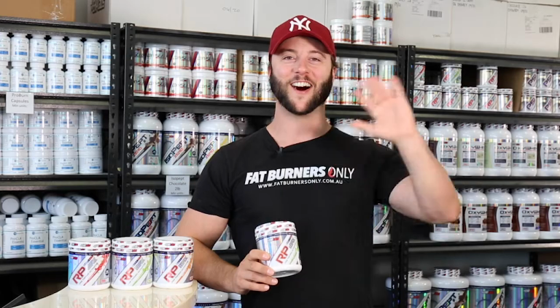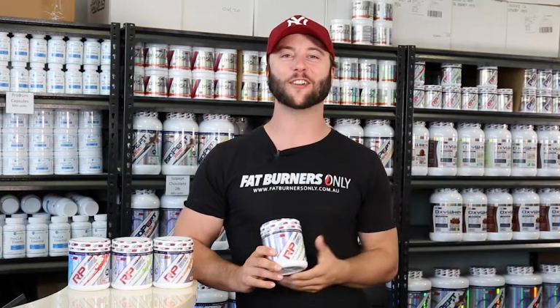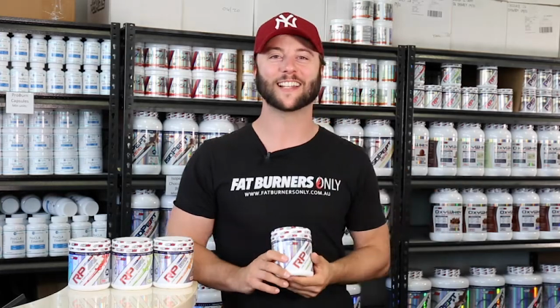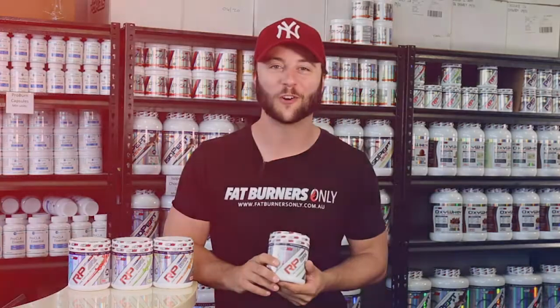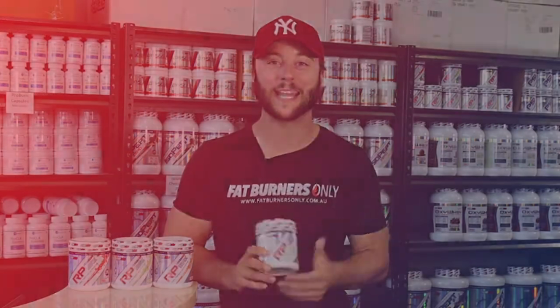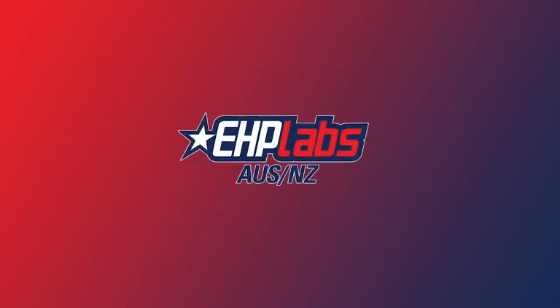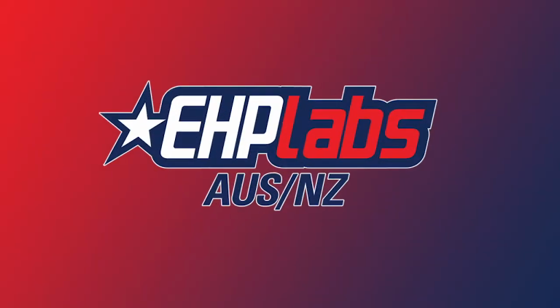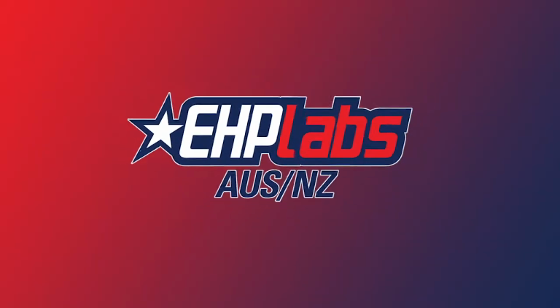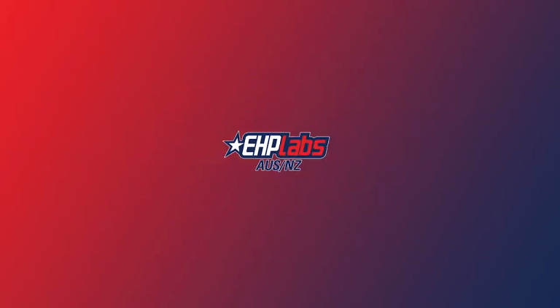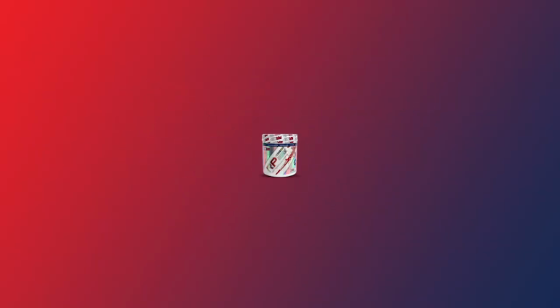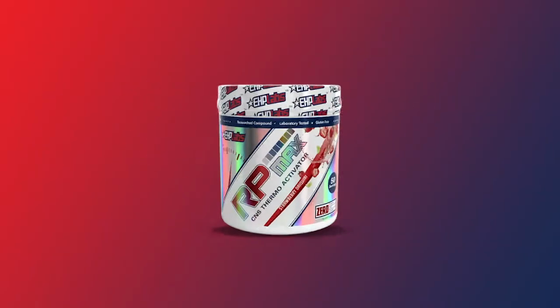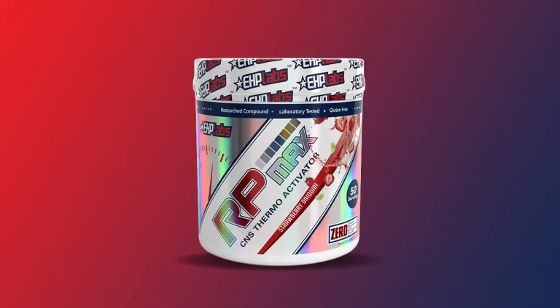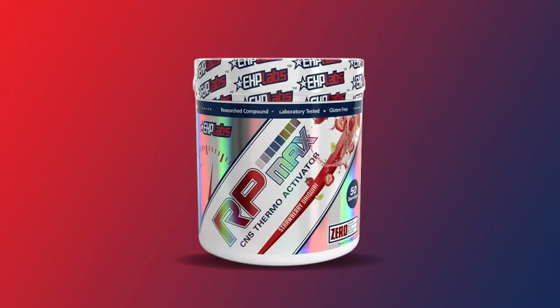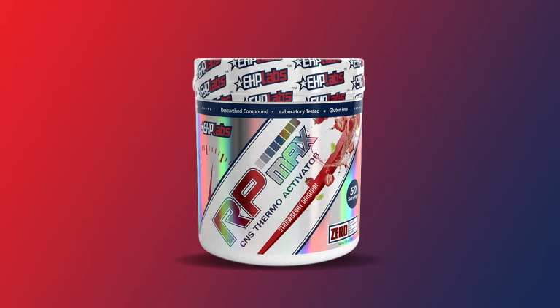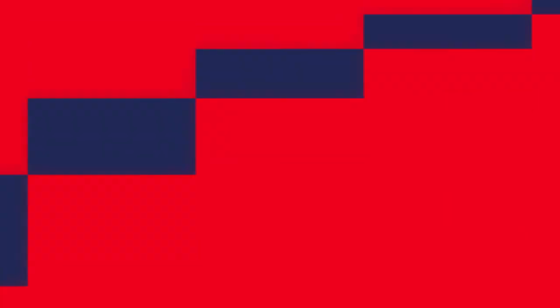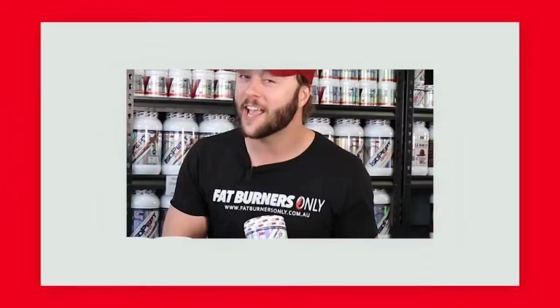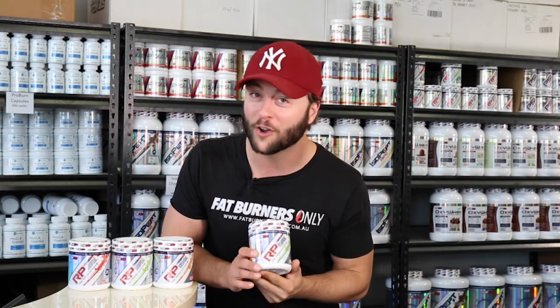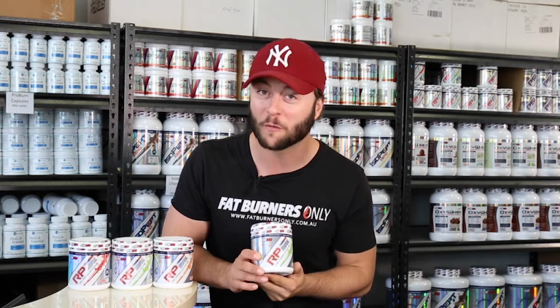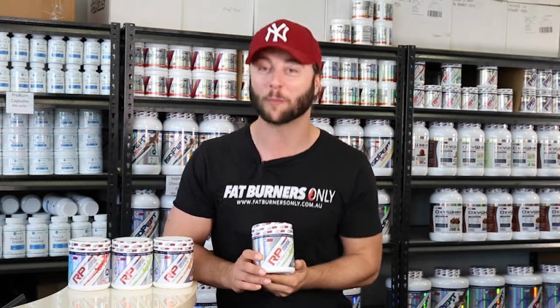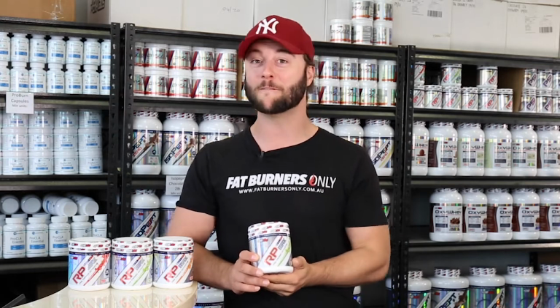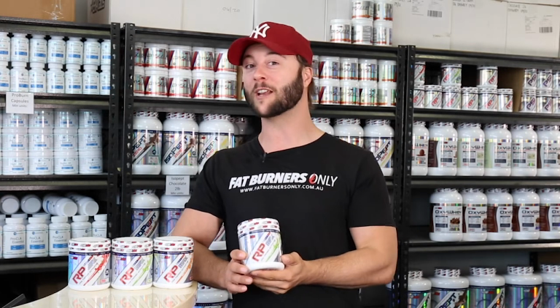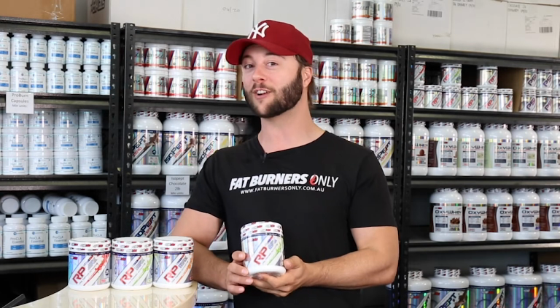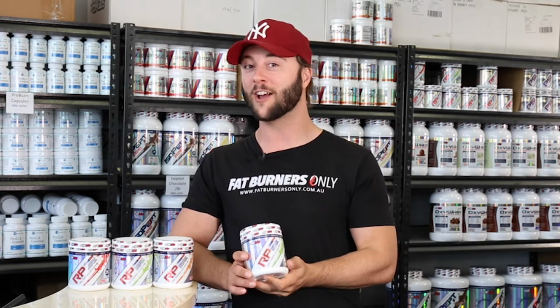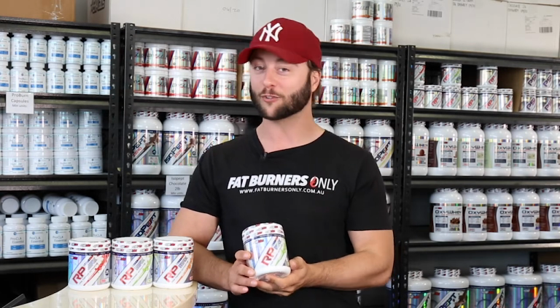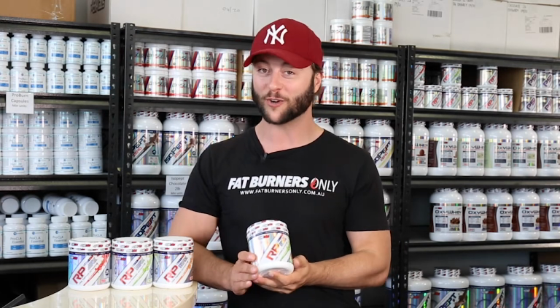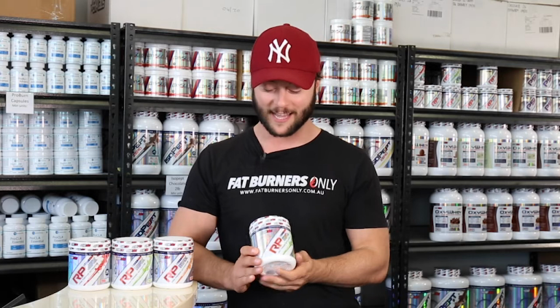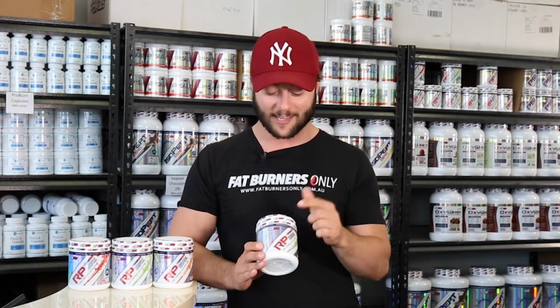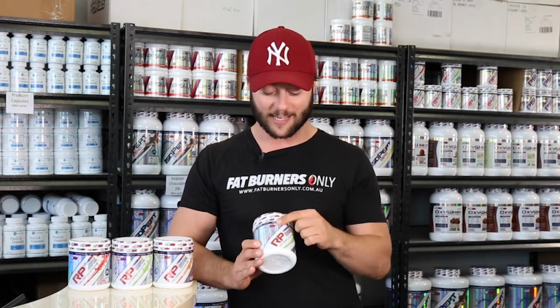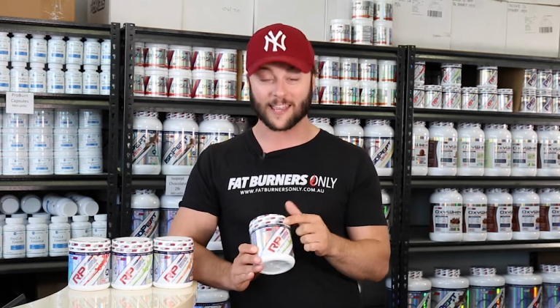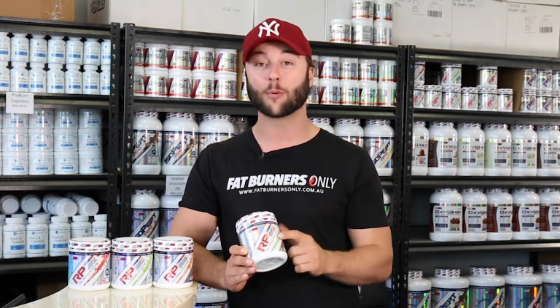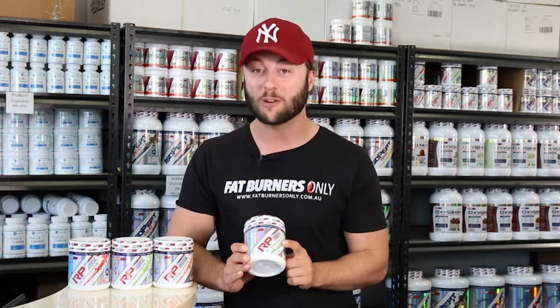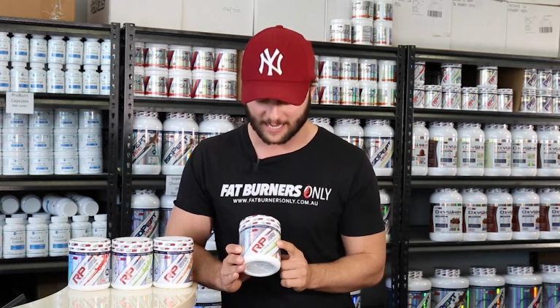Hi Burners, let's talk about EHP Labs pre-workout RP Max. Now you may have heard of the most popular fat burner in Australia, Oxyshred. This is their pre-workout.